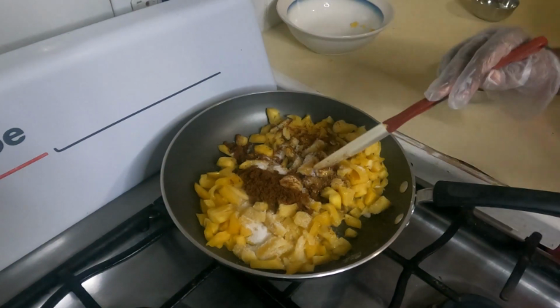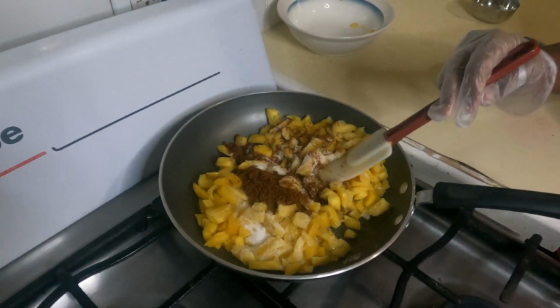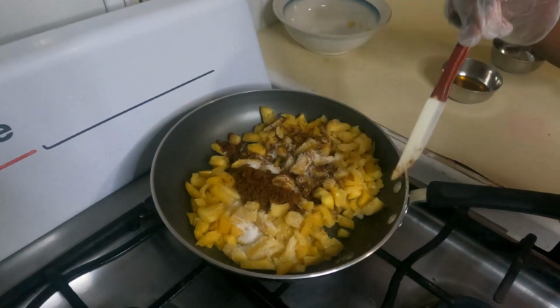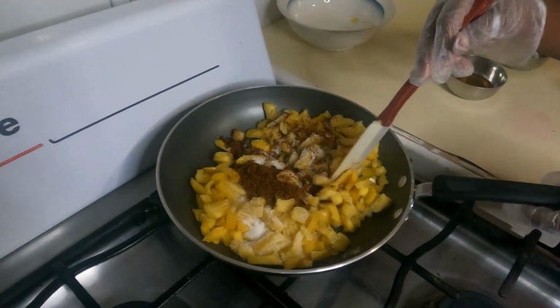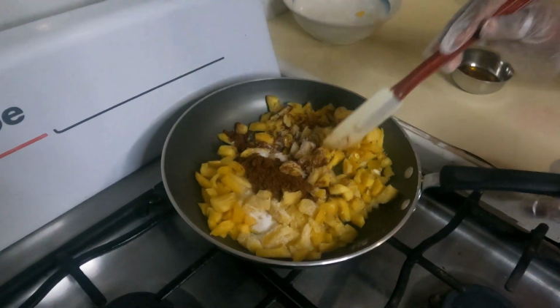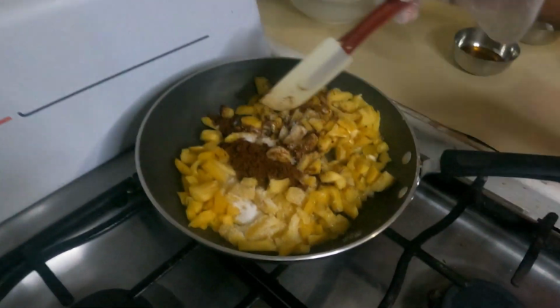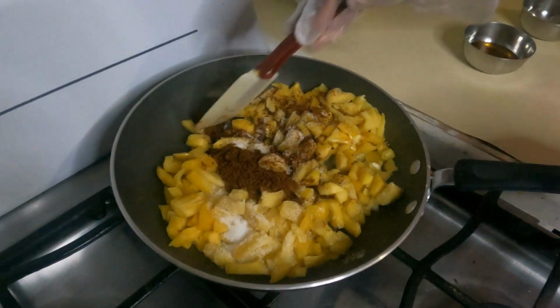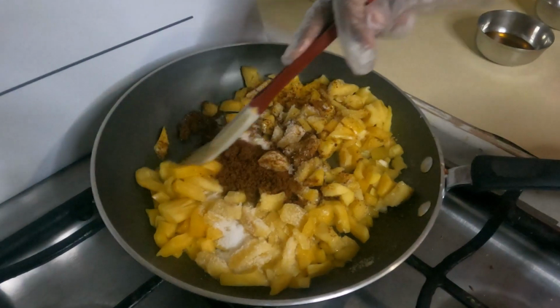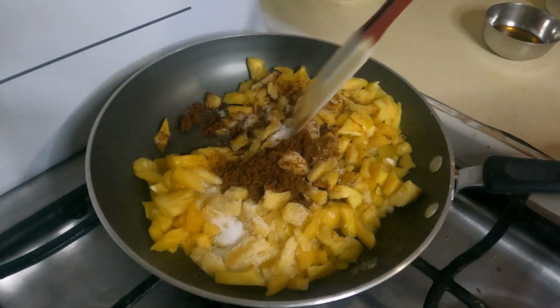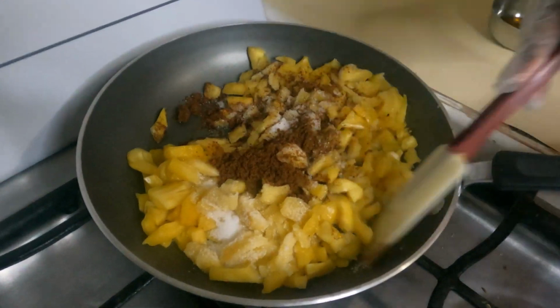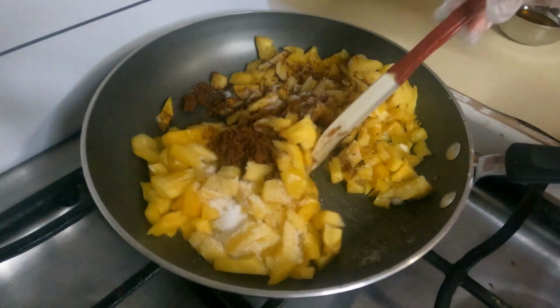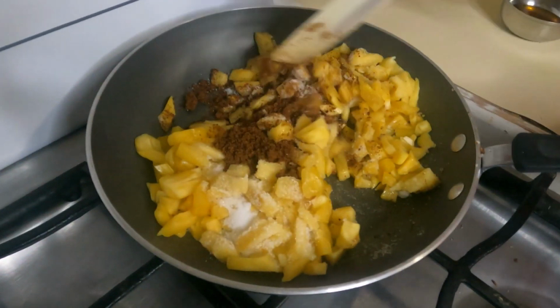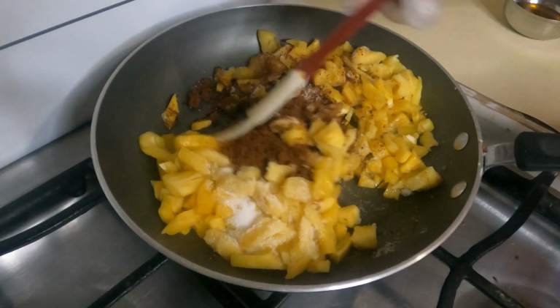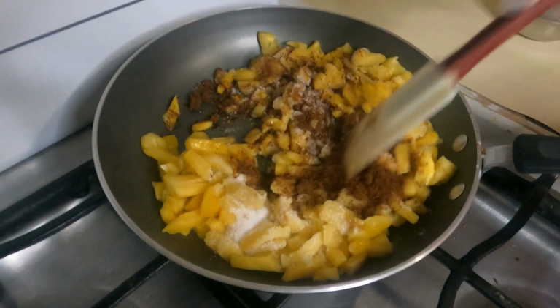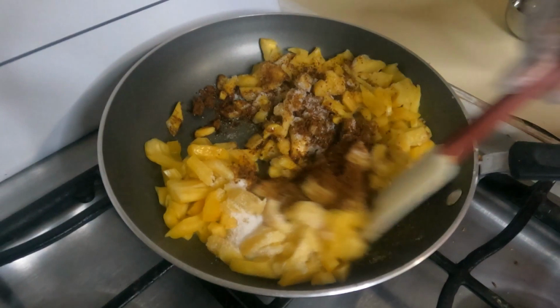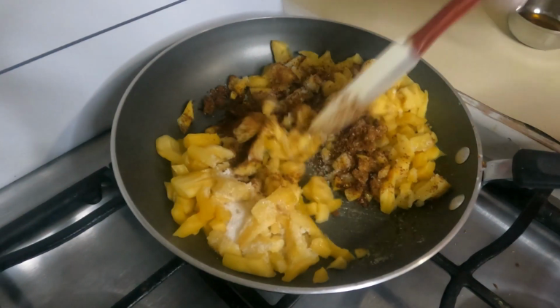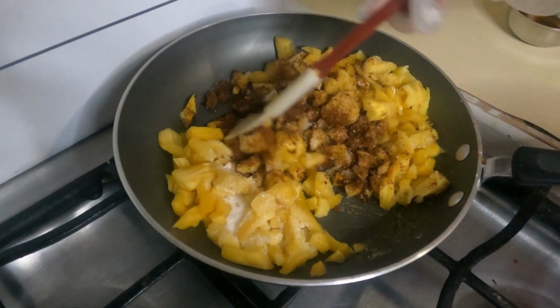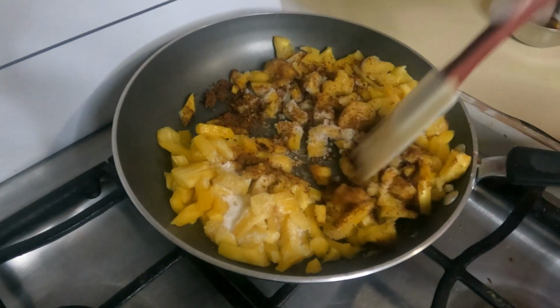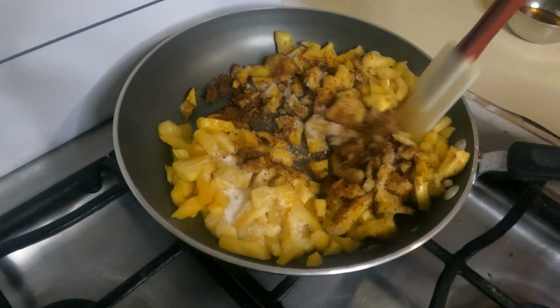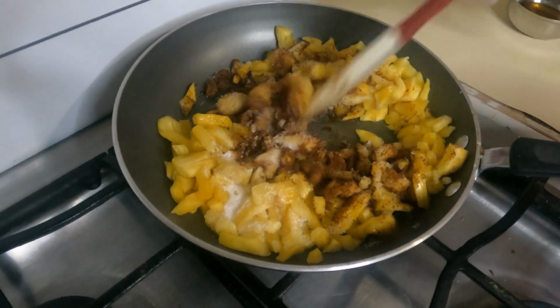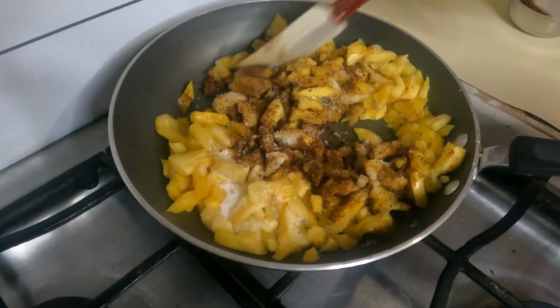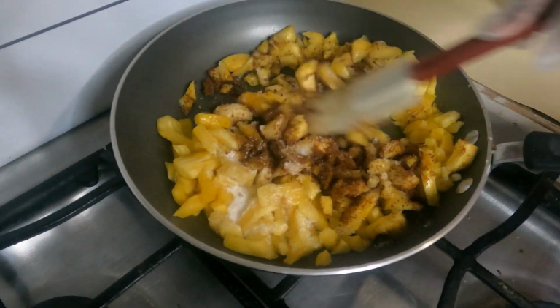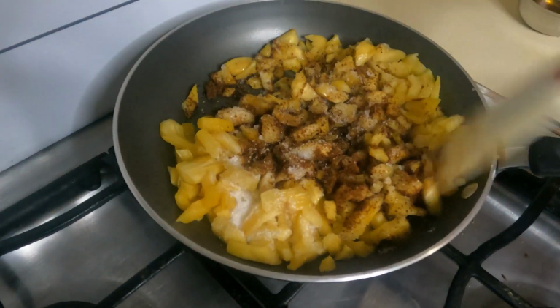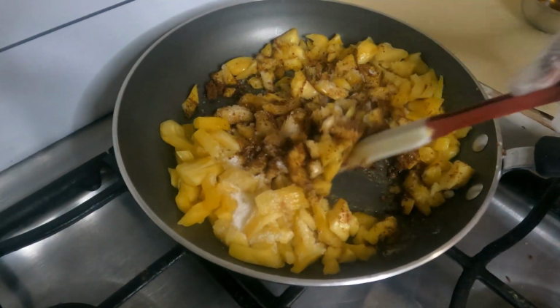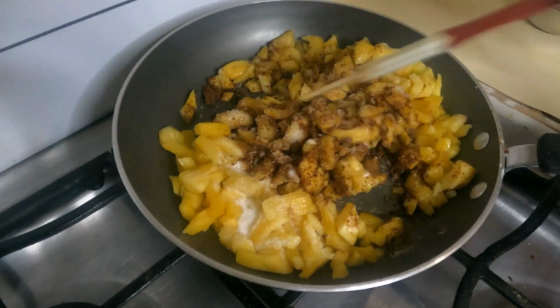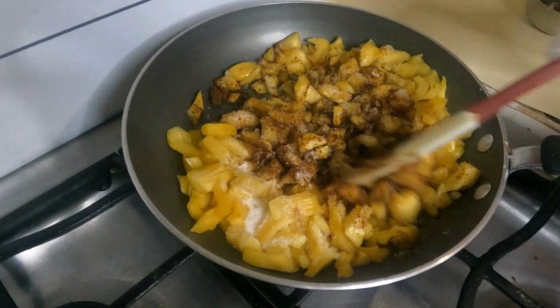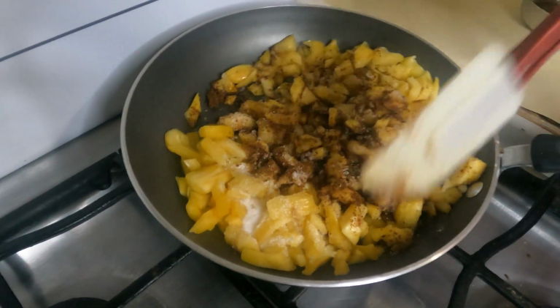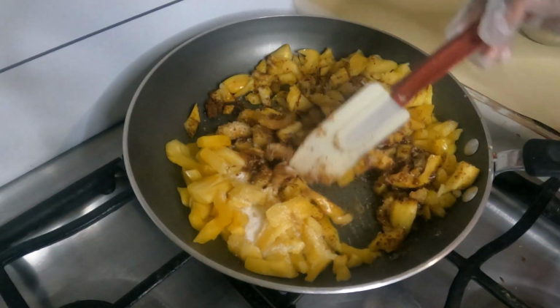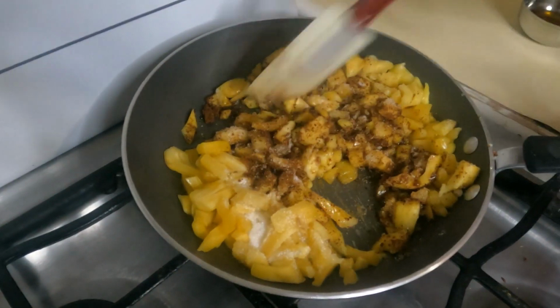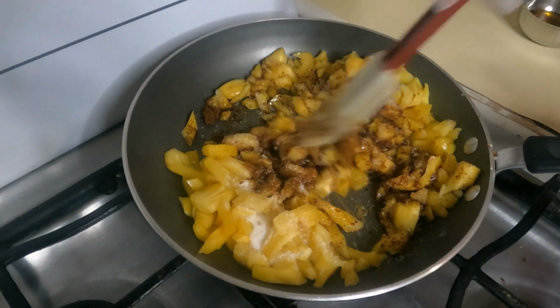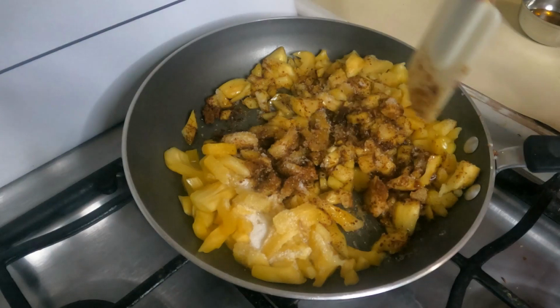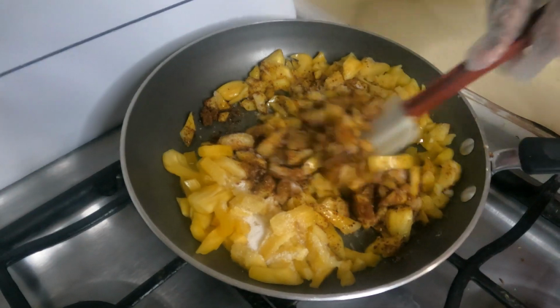When you're doing something sweet that's kind of sticky, I recommend using a non-stick pan because it won't stick. But if you don't have one, just put butter or oil before you start doing sweet stuff. That's very important.